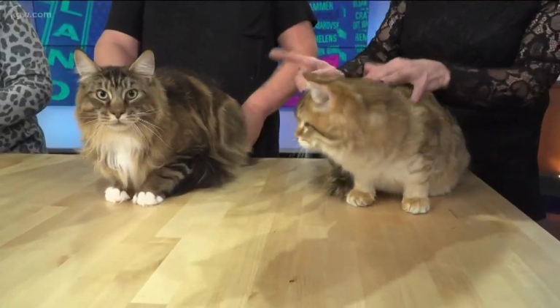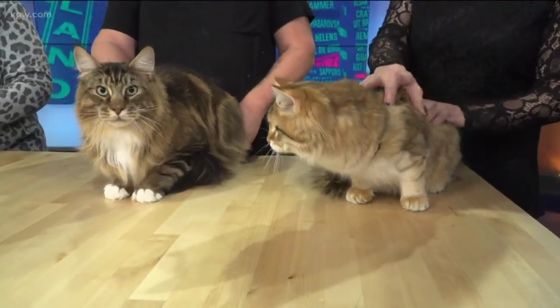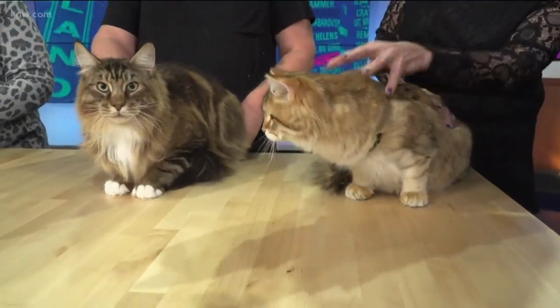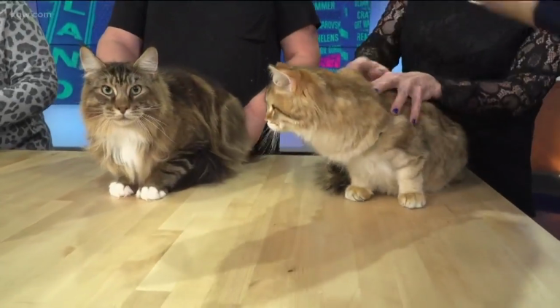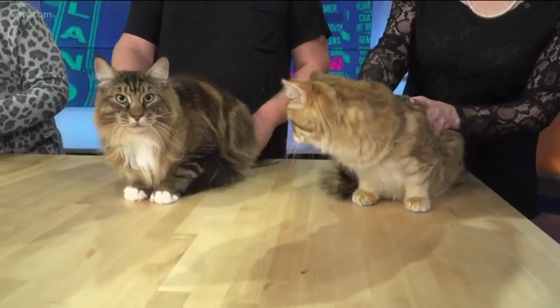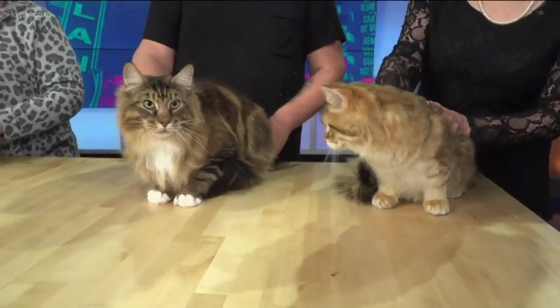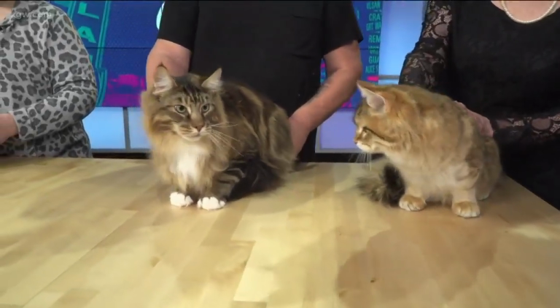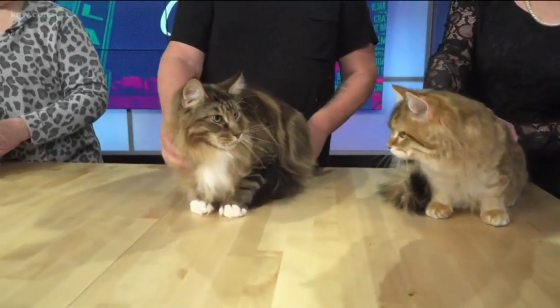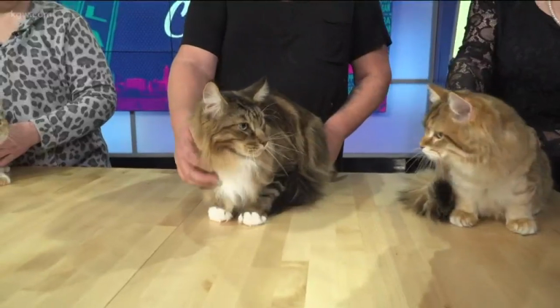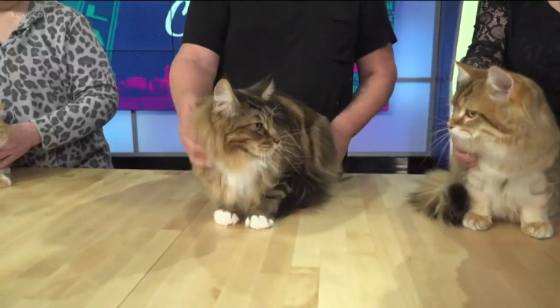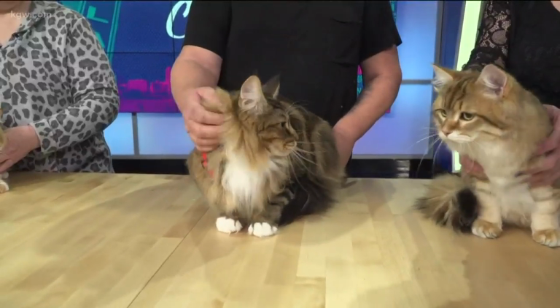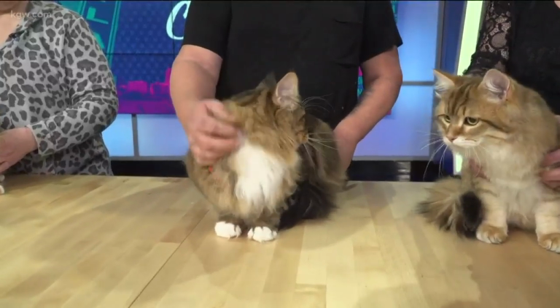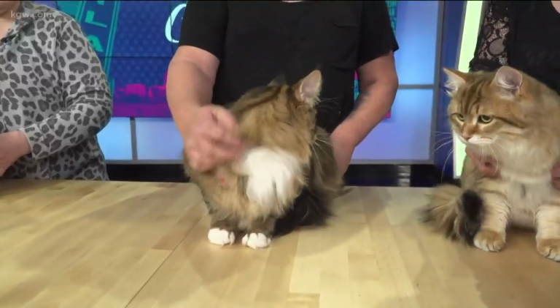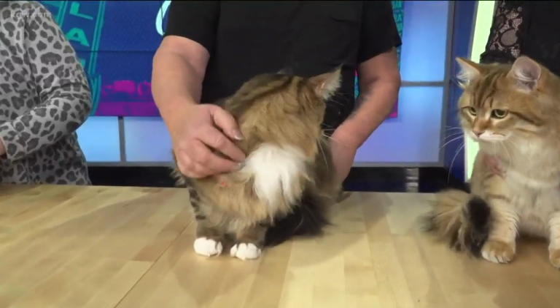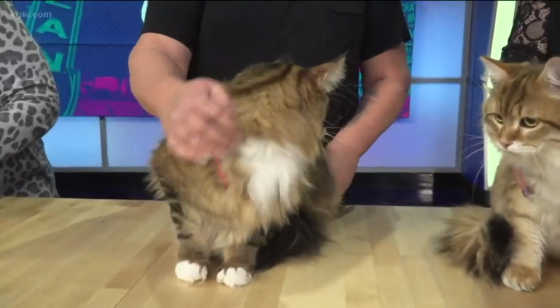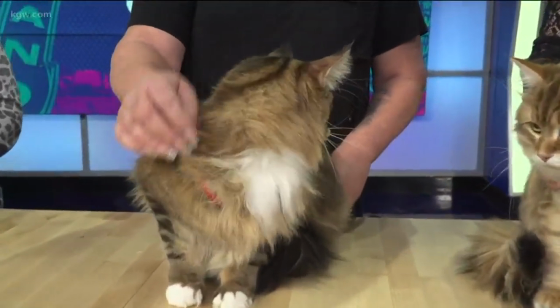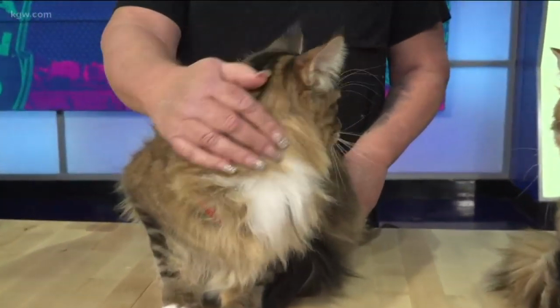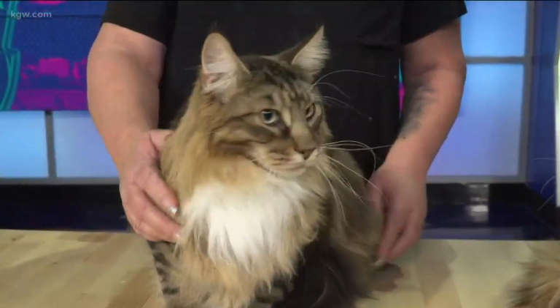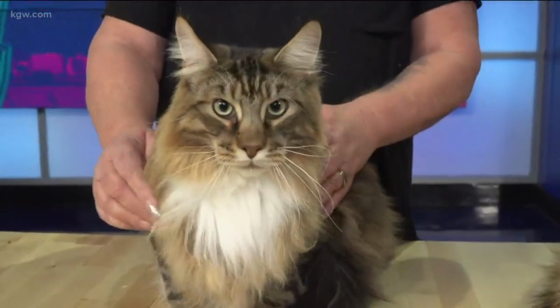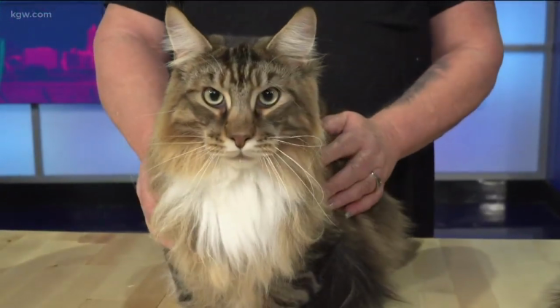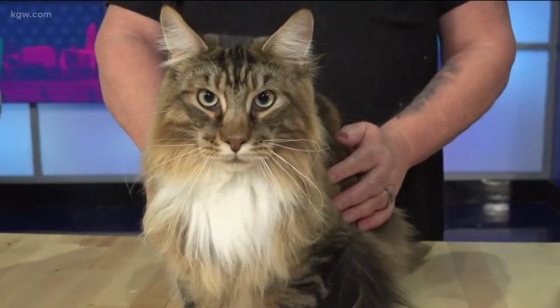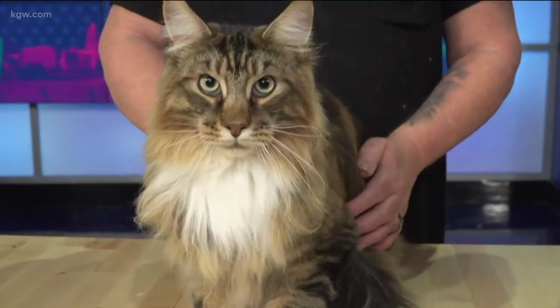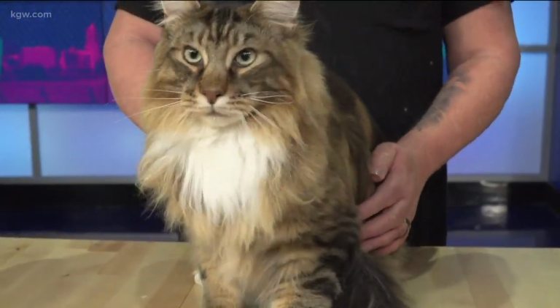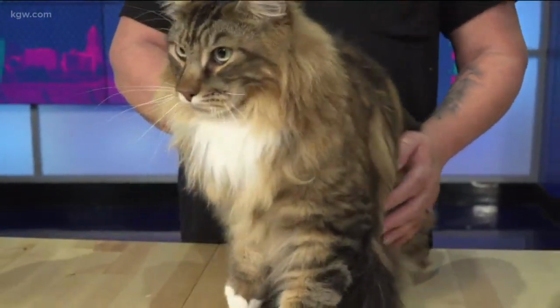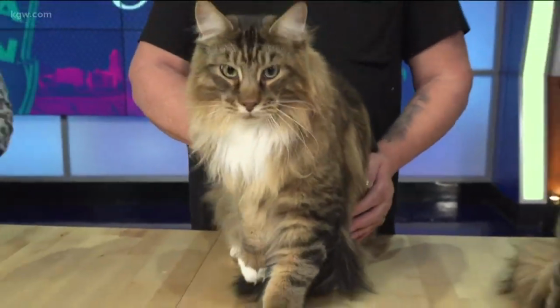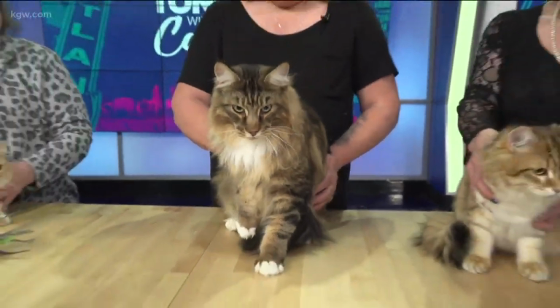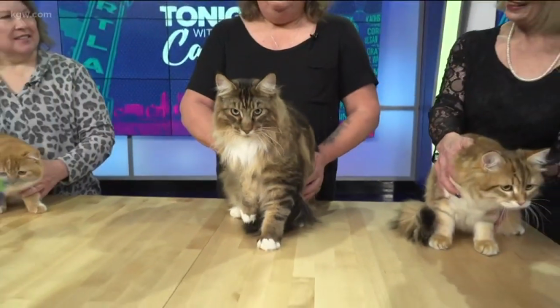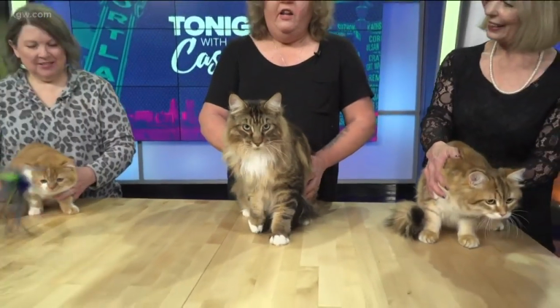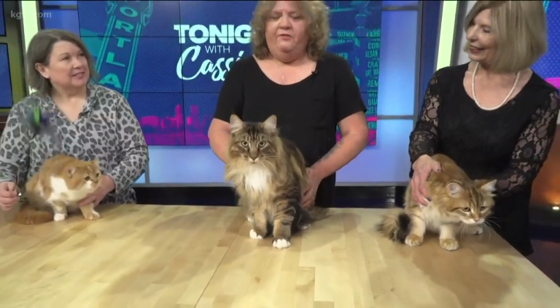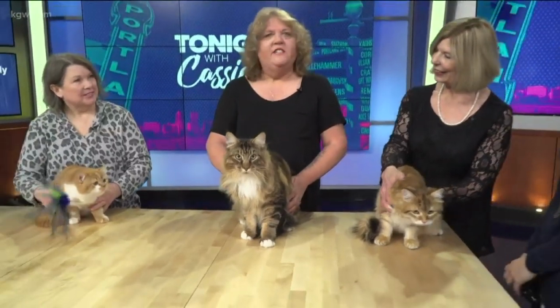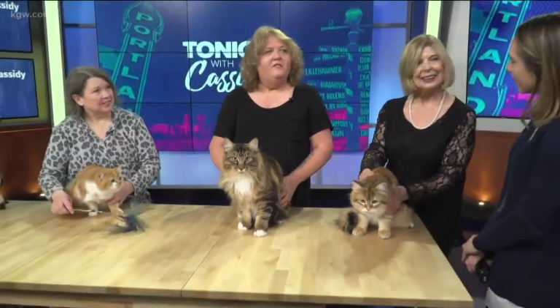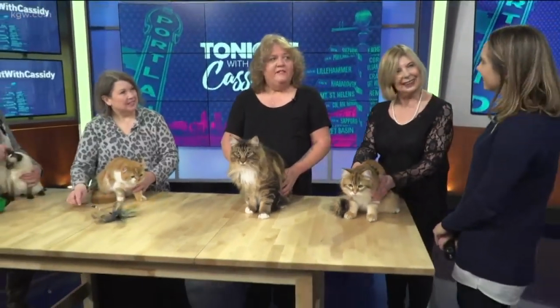Lots of growing to do on that boy. And then this one also has some growing to do, right? Yes, even though it seems large already. This is Beau. He's two years old. He's a Maine Coon, and he'll put on another five or six pounds before he's done.